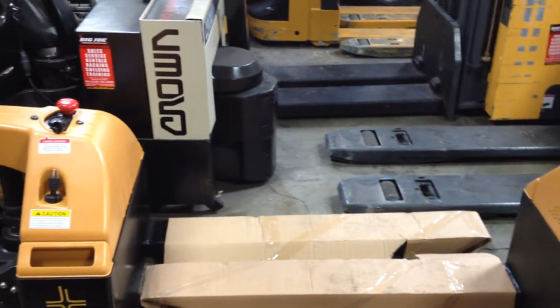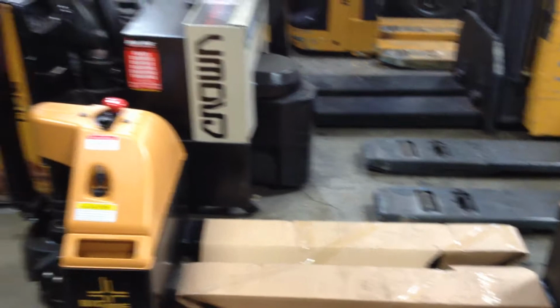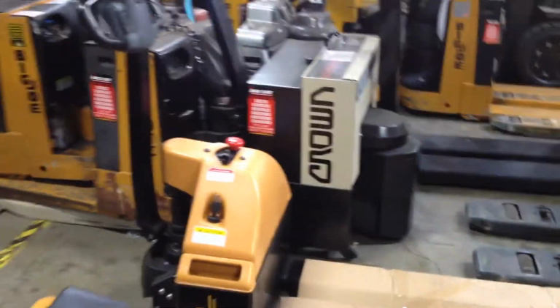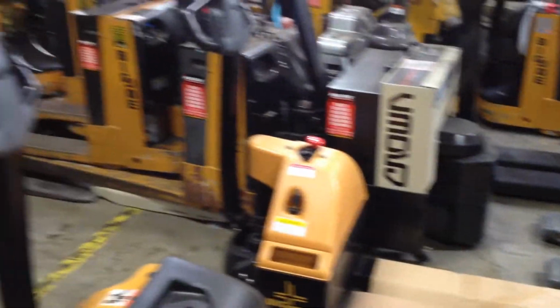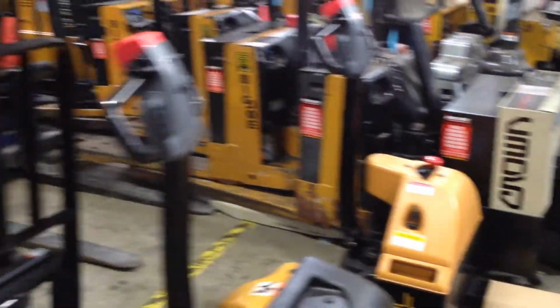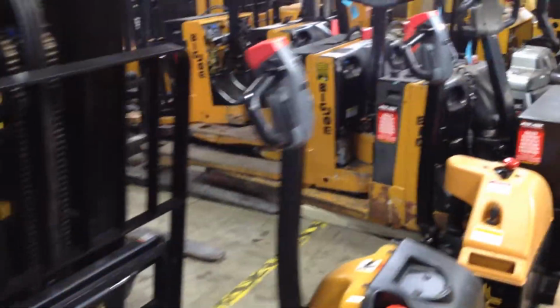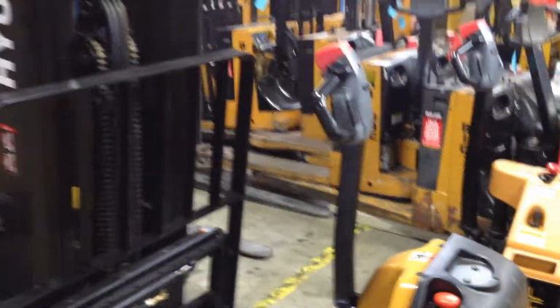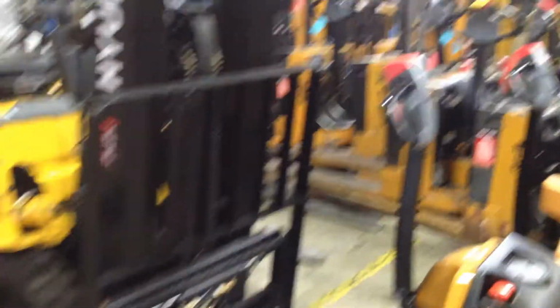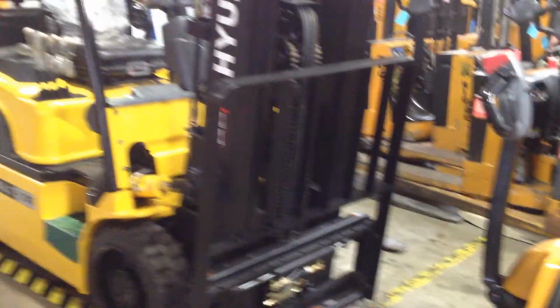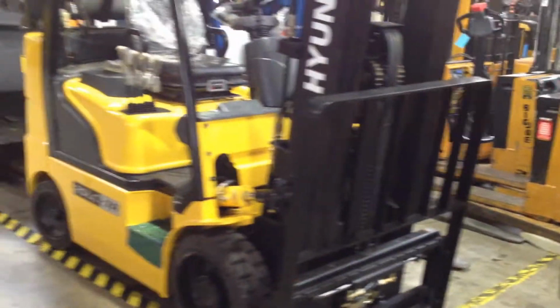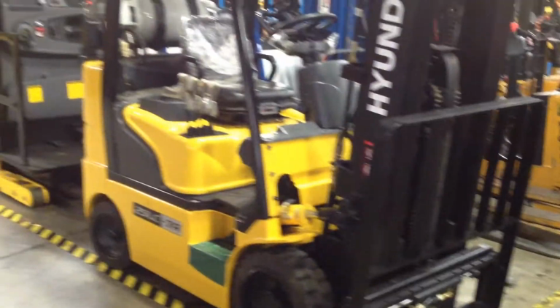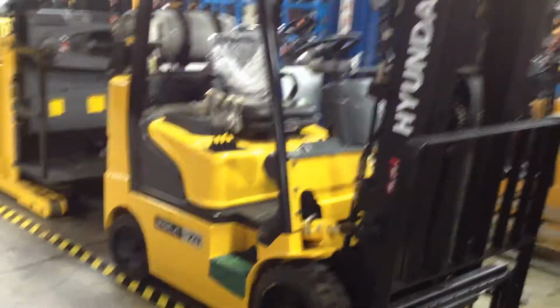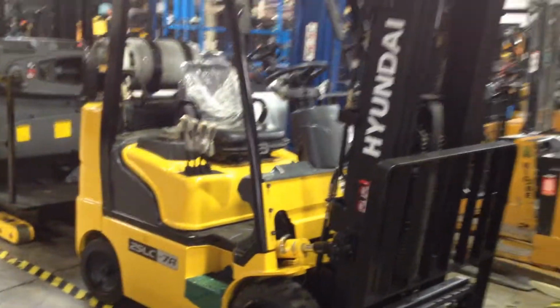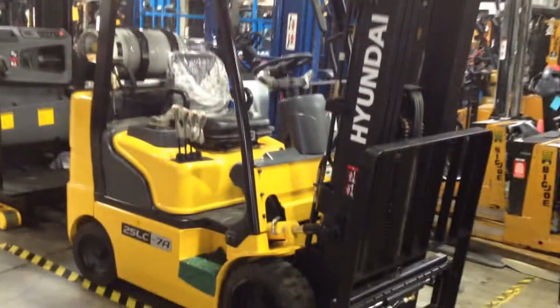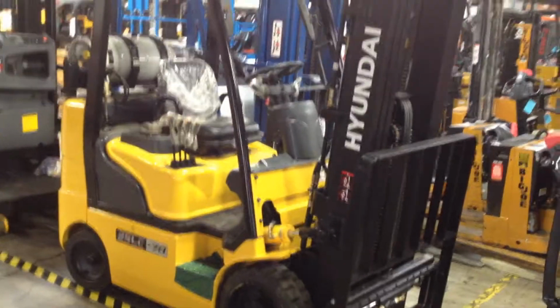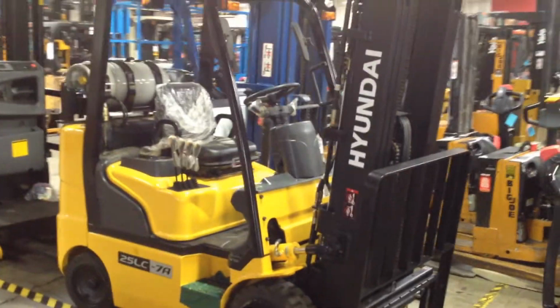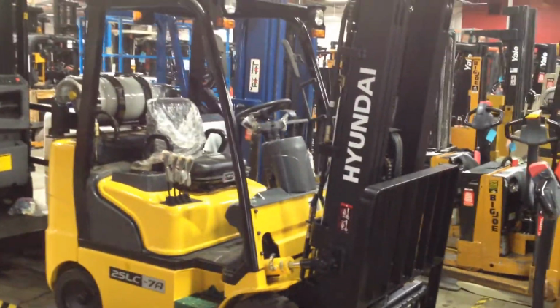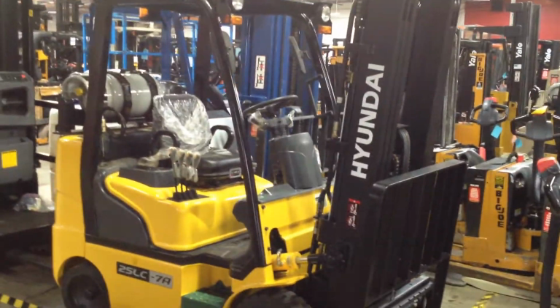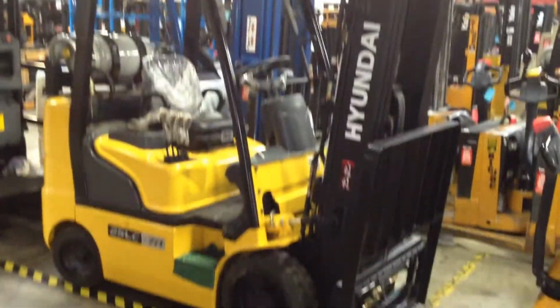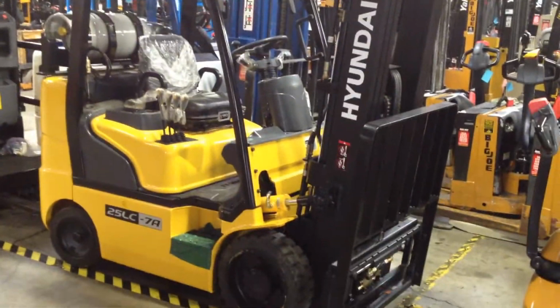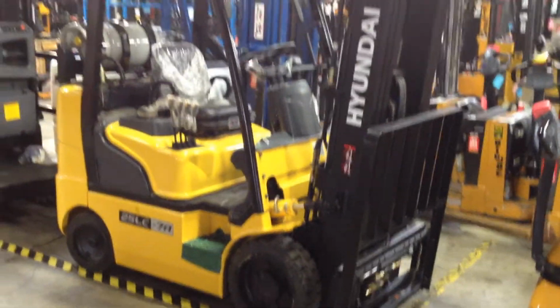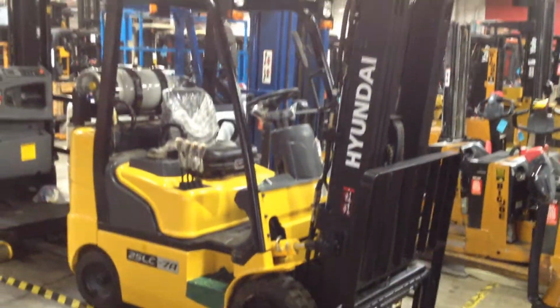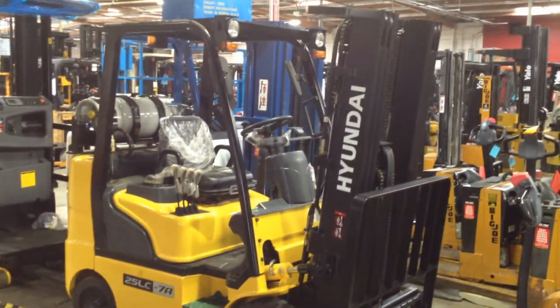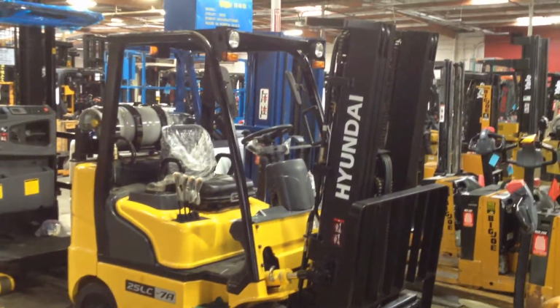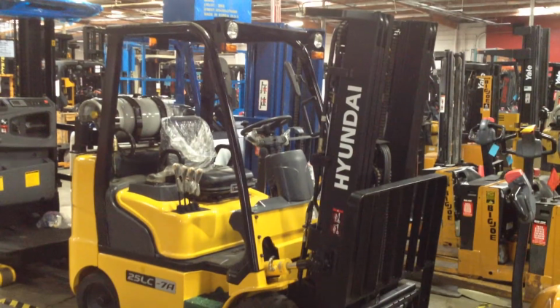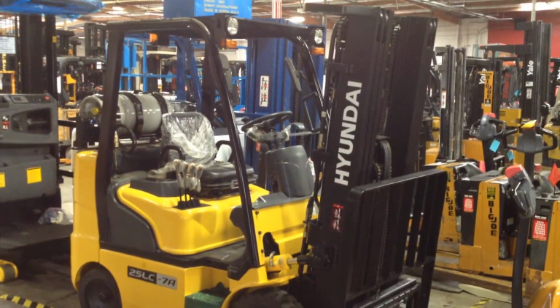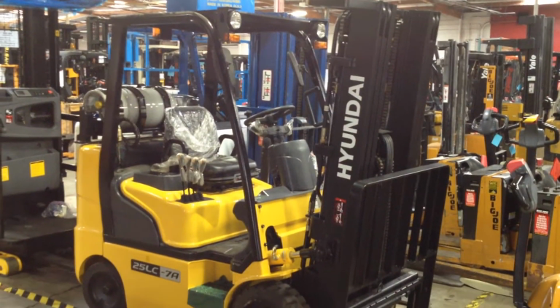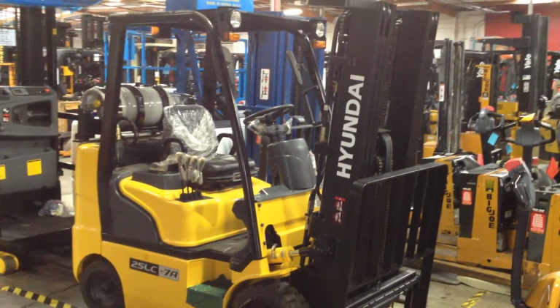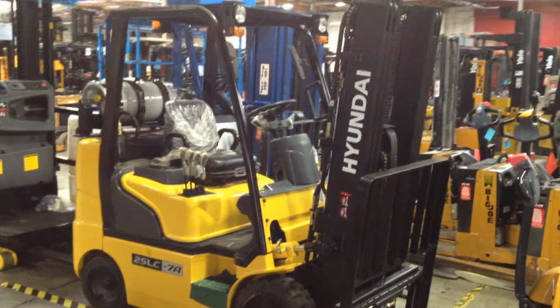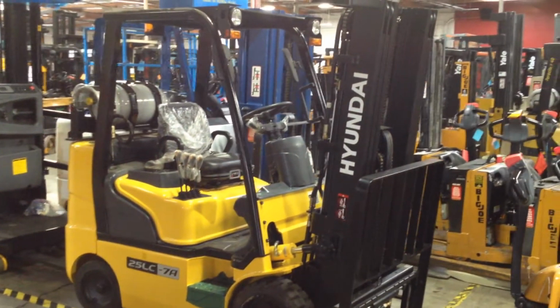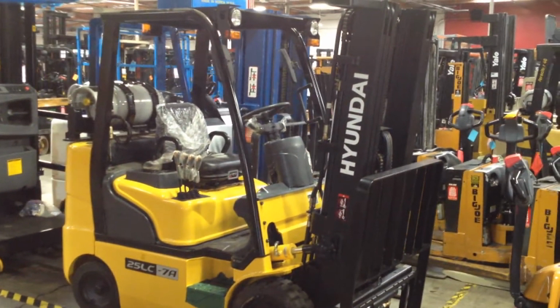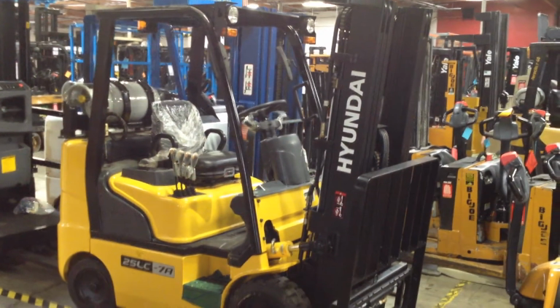If you're in the market for a nice brand new cushion indoor-use propane forklift with a 5,000 pound capacity, our Hyundai arrival has come in — so these are the Hyundai forklifts.